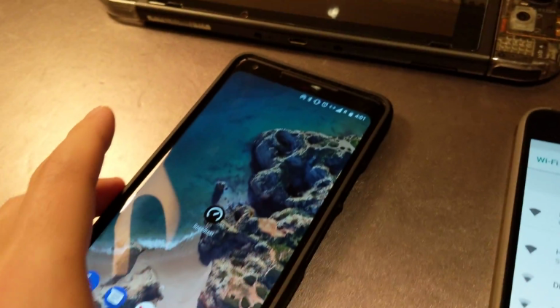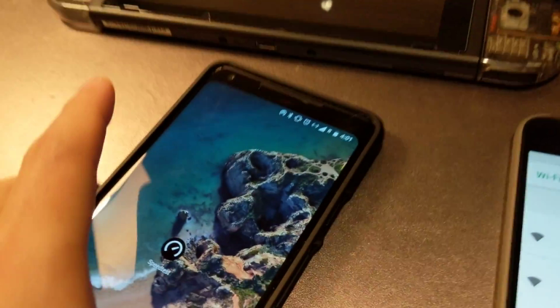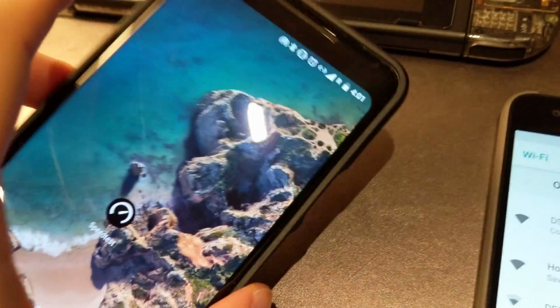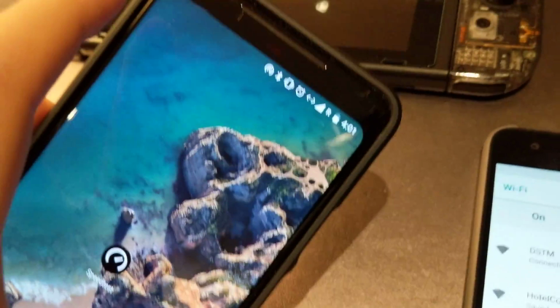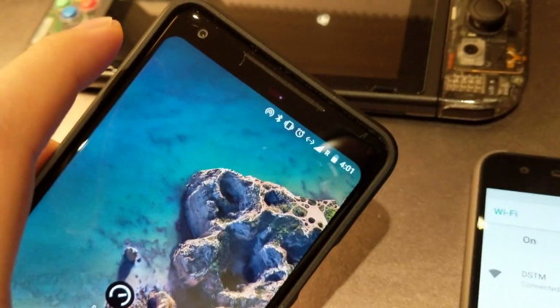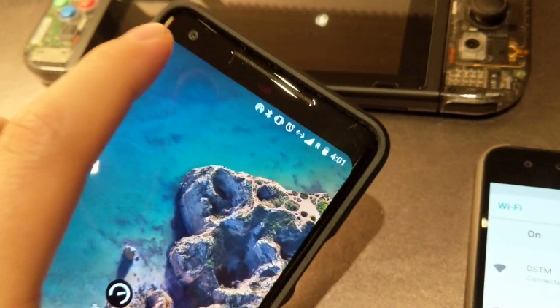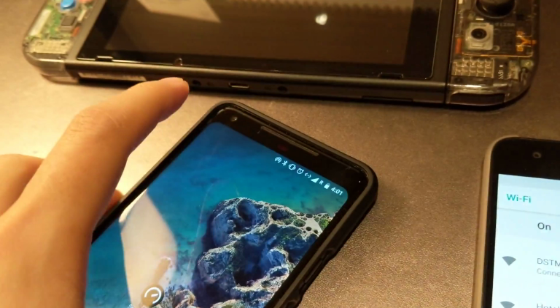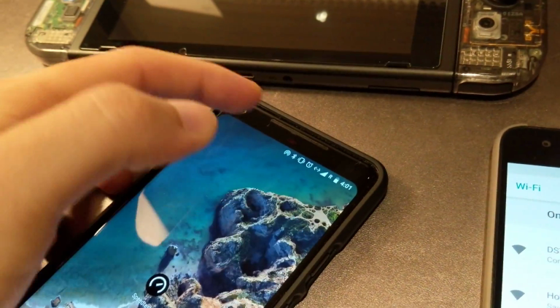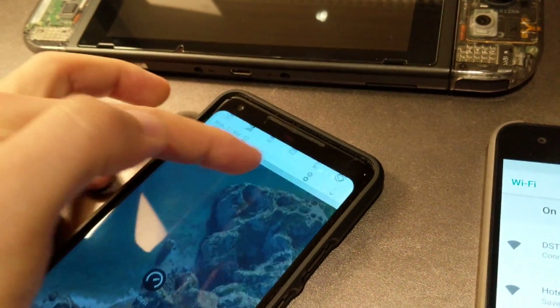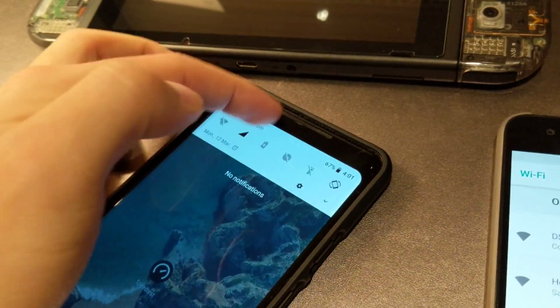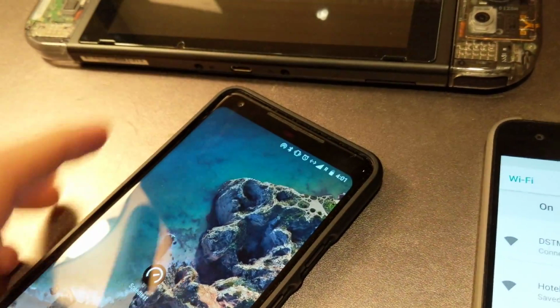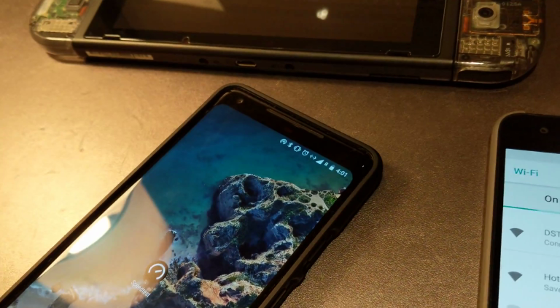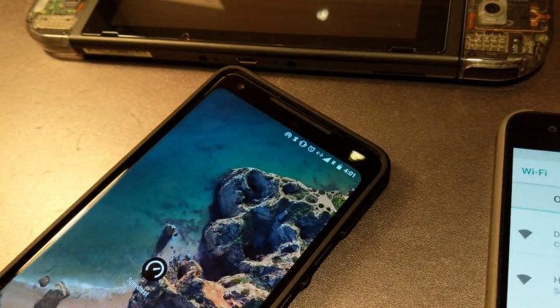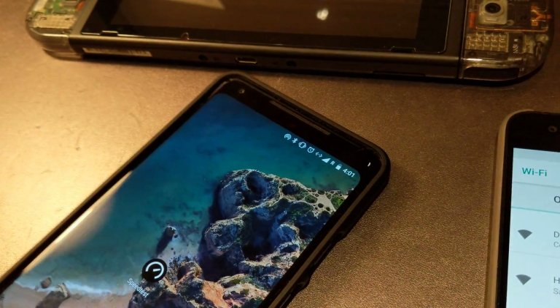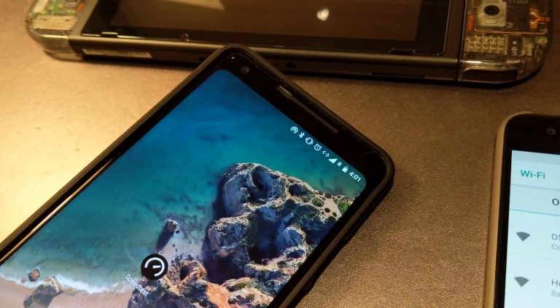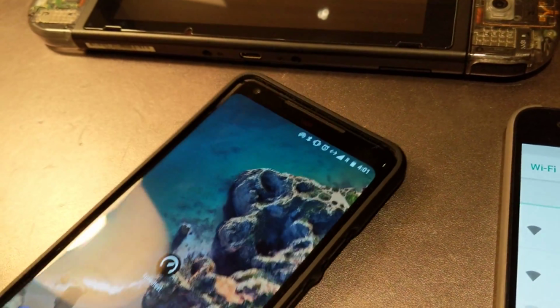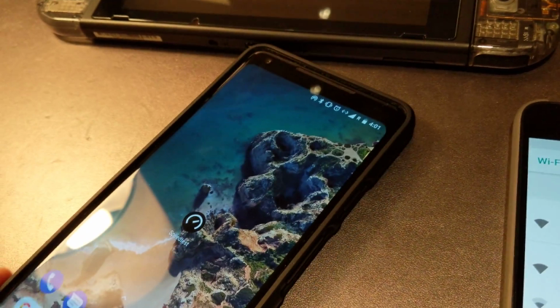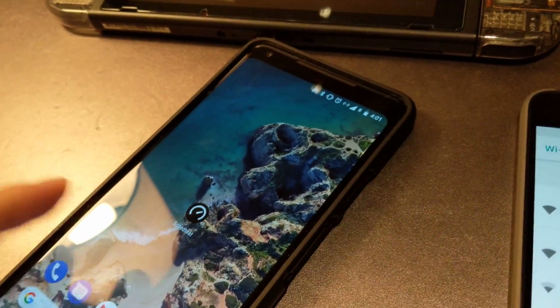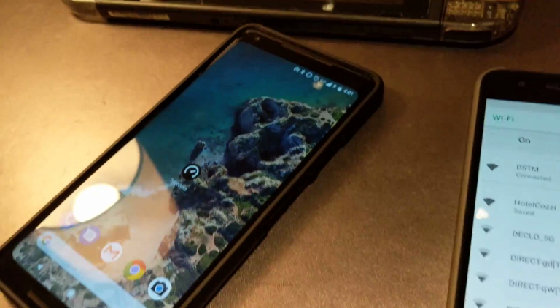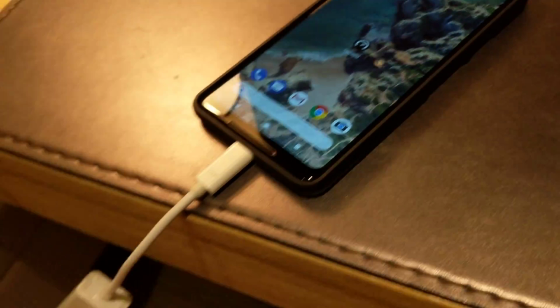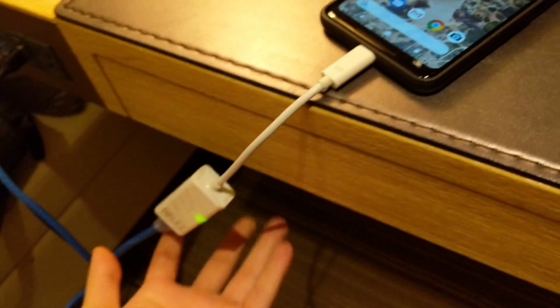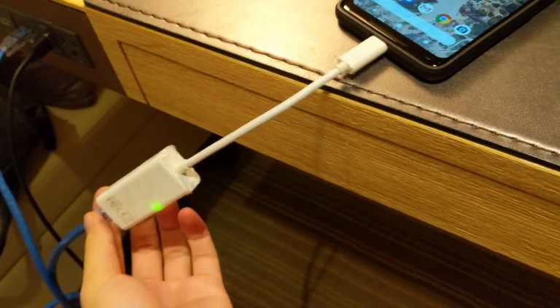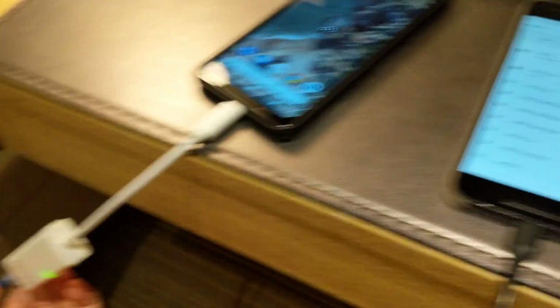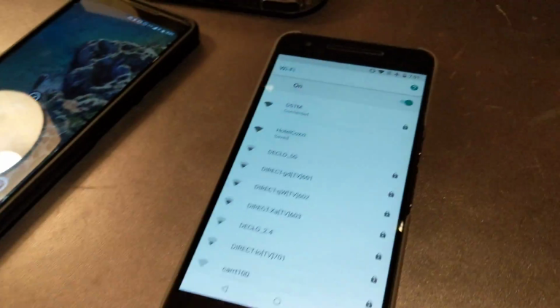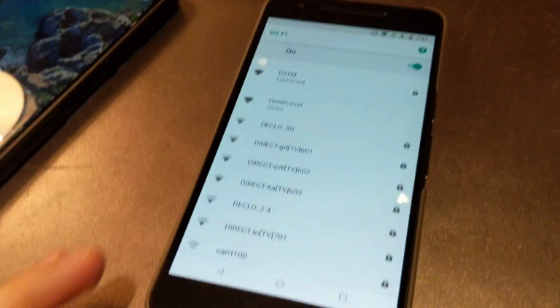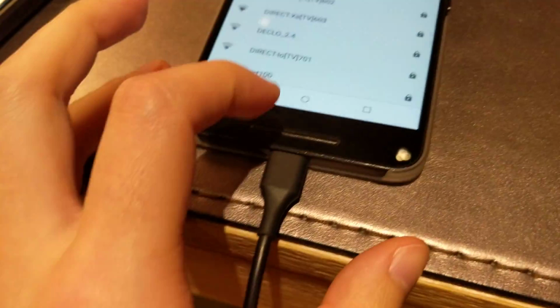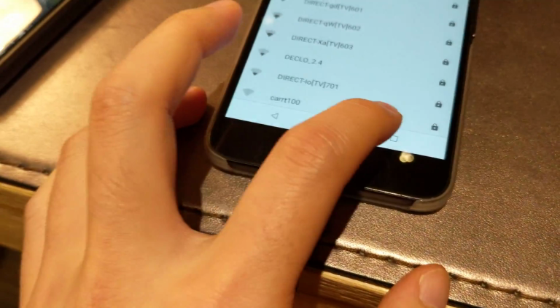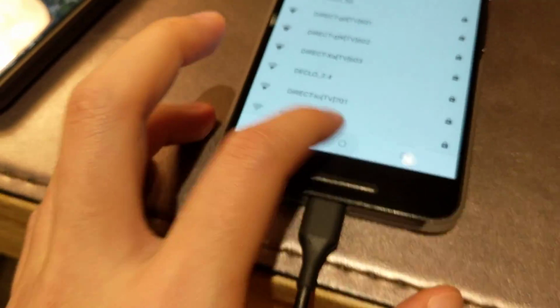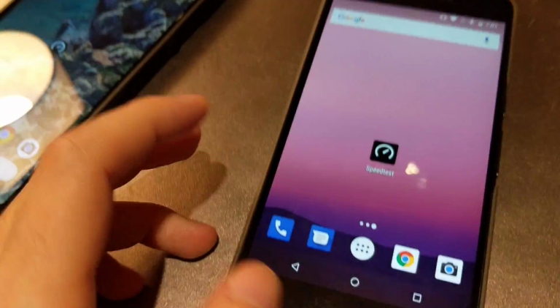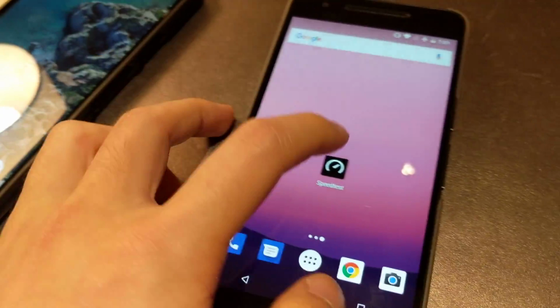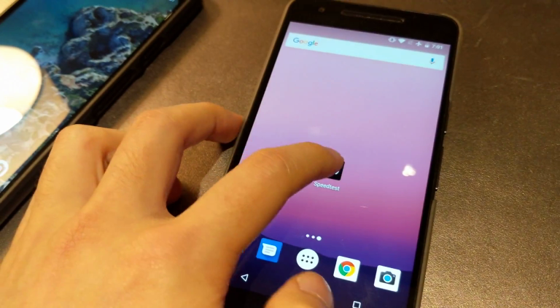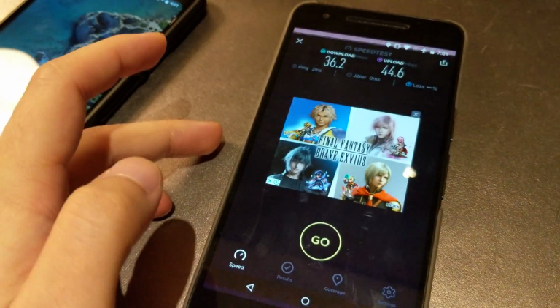I don't actually have data right now — this is not a local SIM, so it's gone roaming and has no data. It's using entirely the wired connection and sharing that. Going back to the speed test.